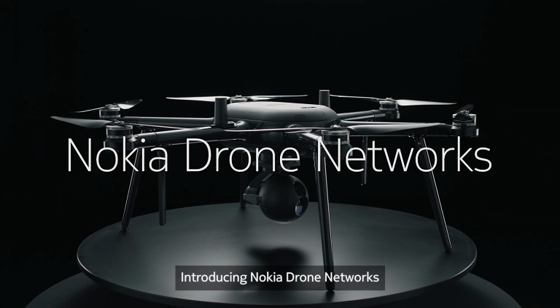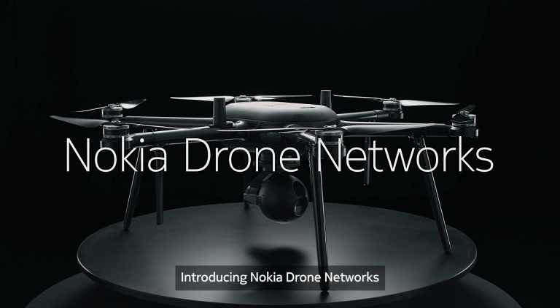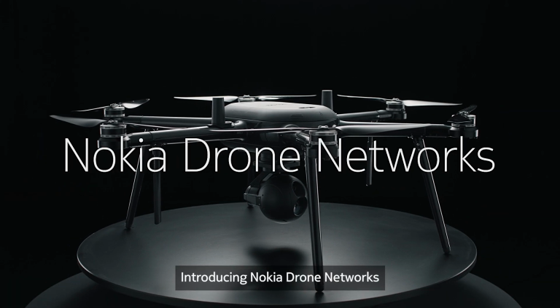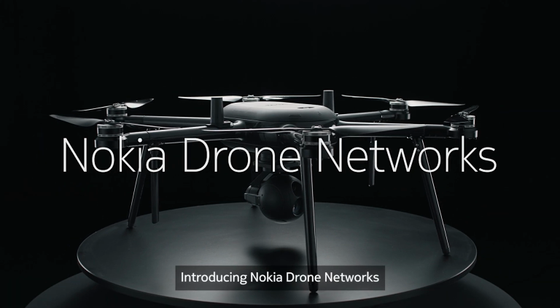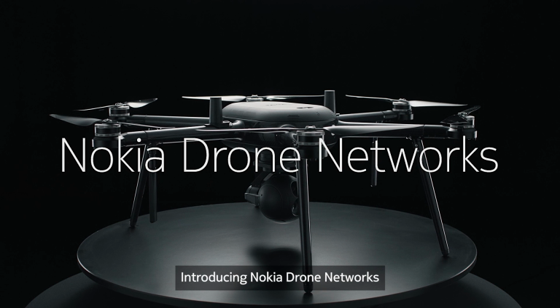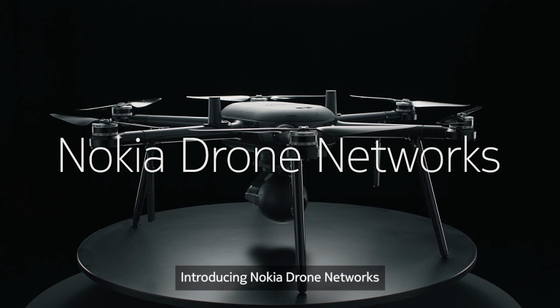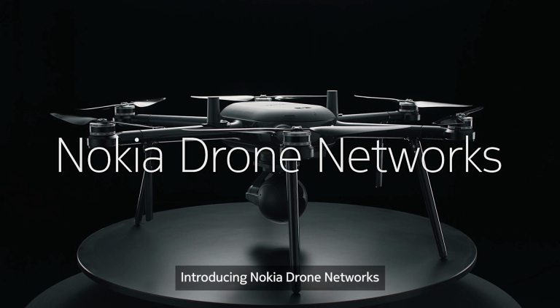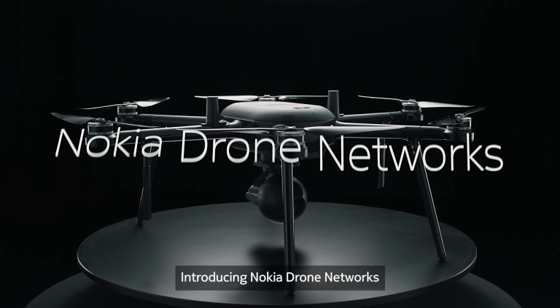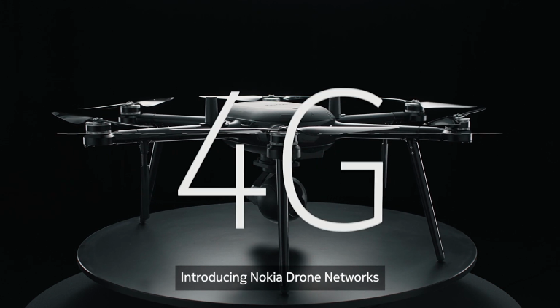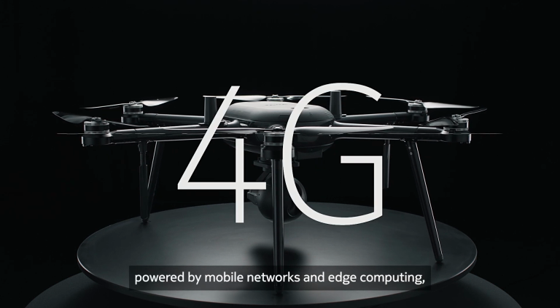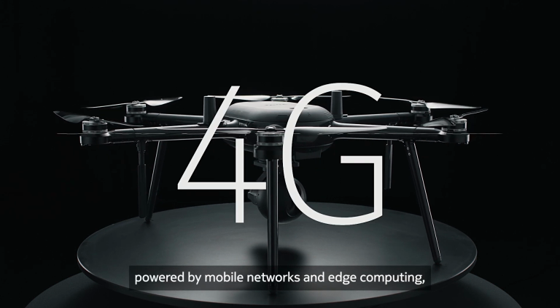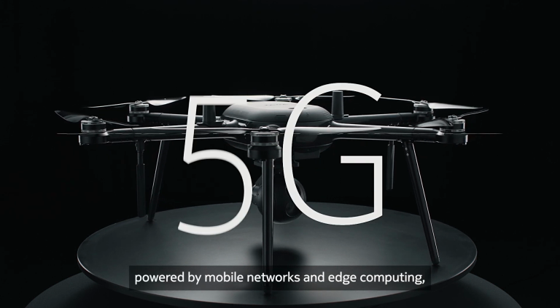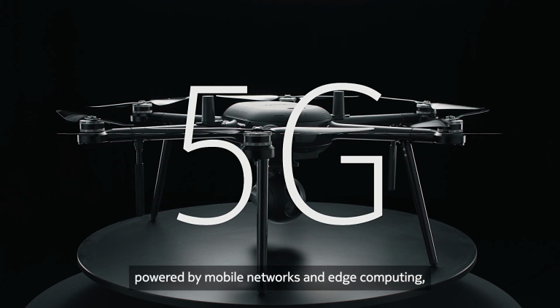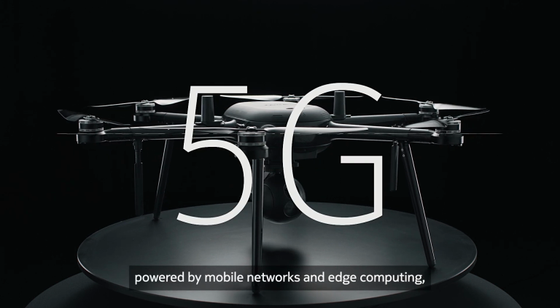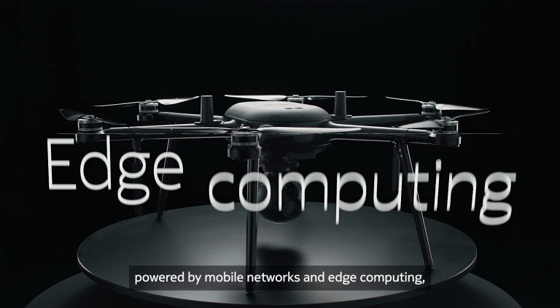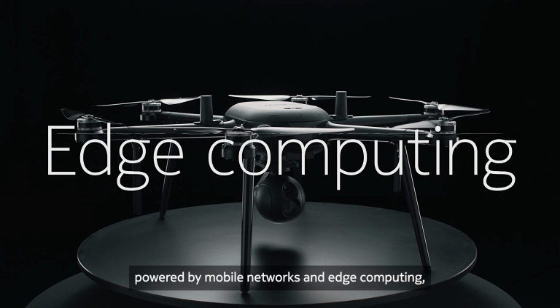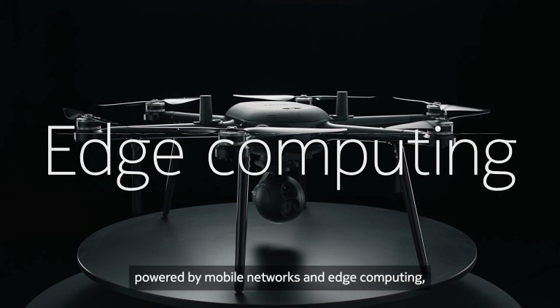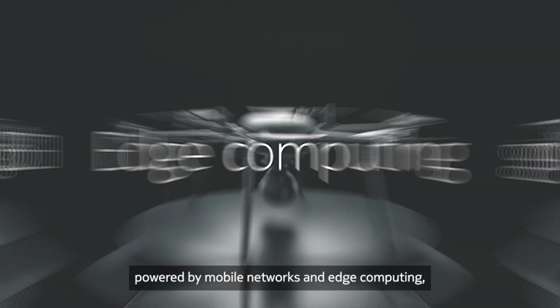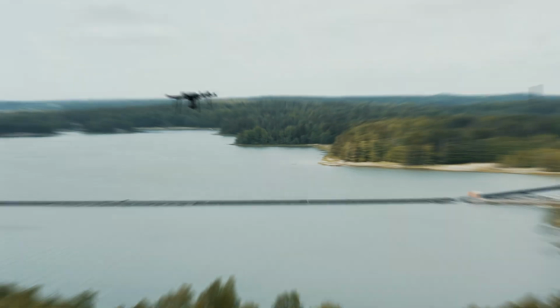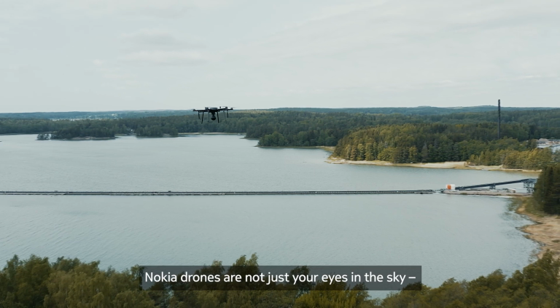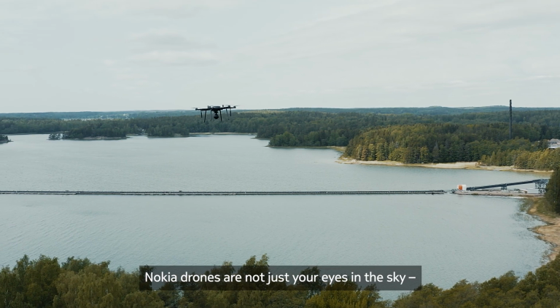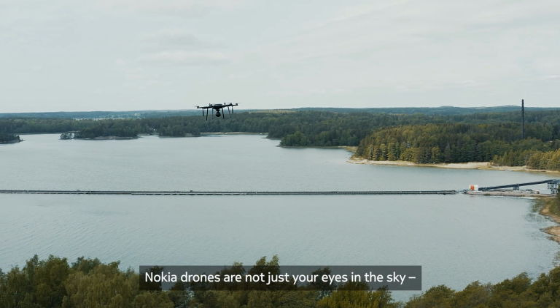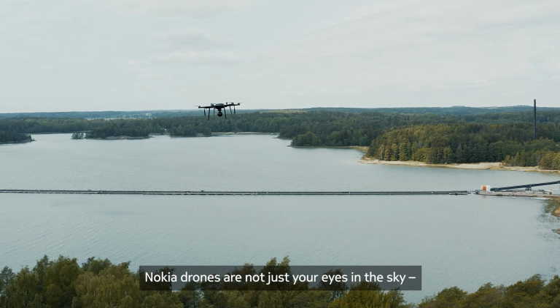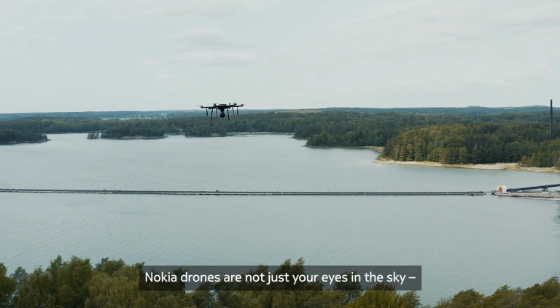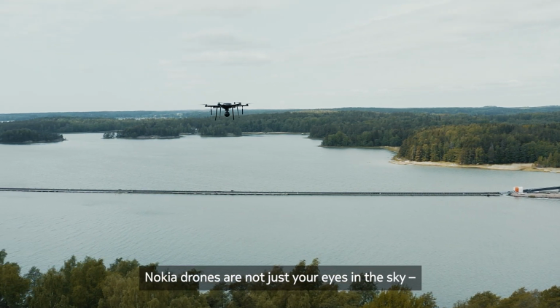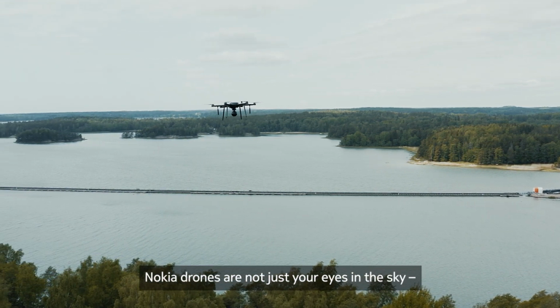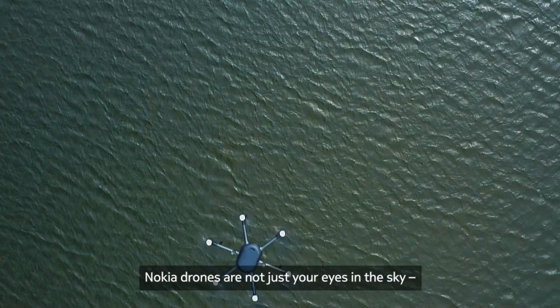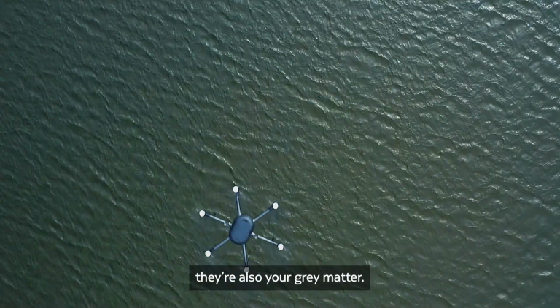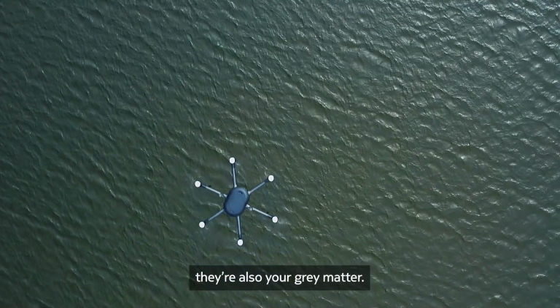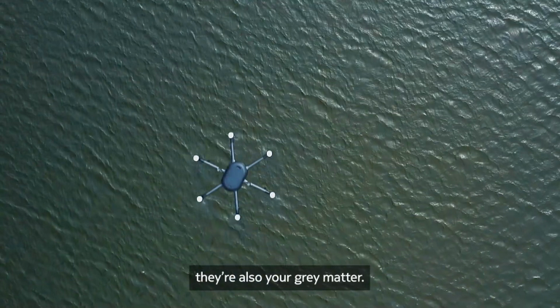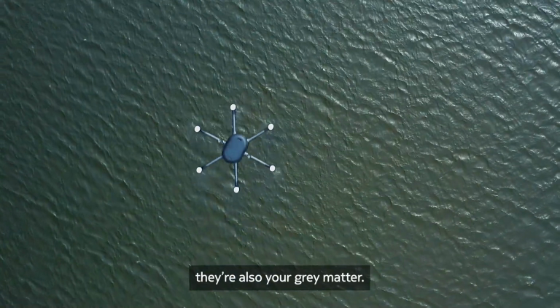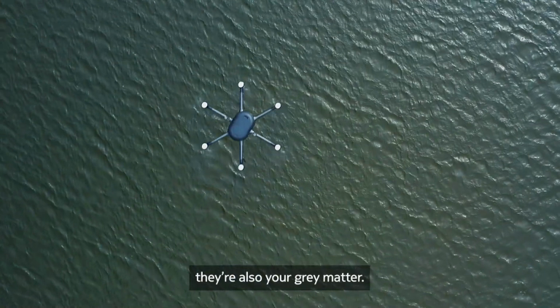Introducing Nokia Drone Networks, powered by mobile networks and edge computing. Nokia drones are not just your eyes in the sky — they're also your grey matter.